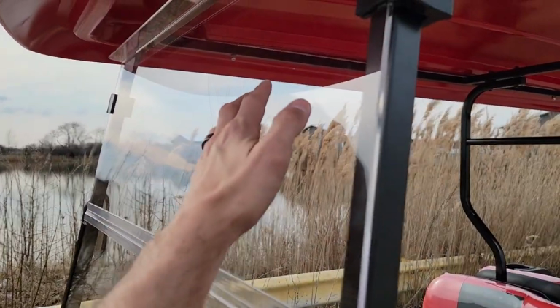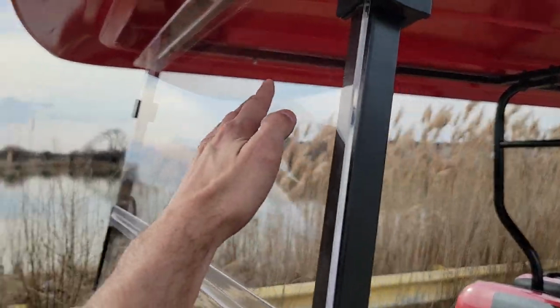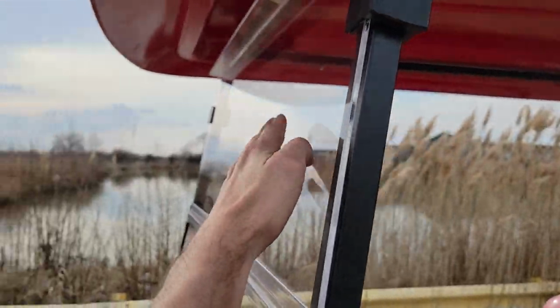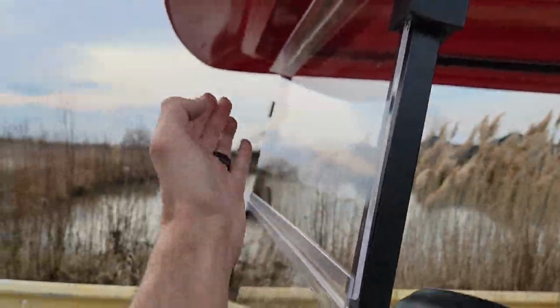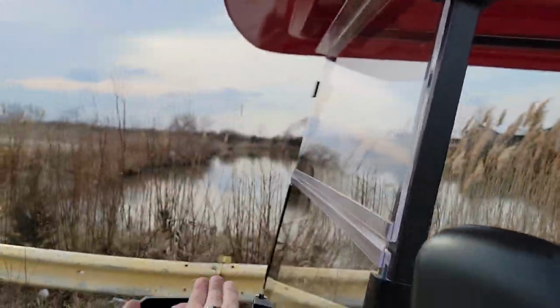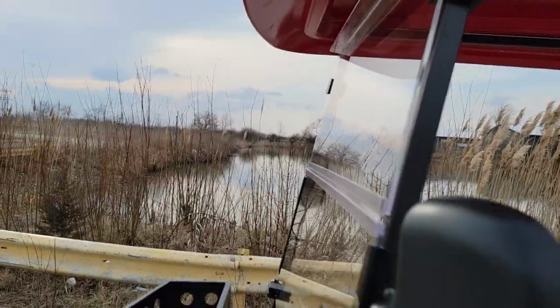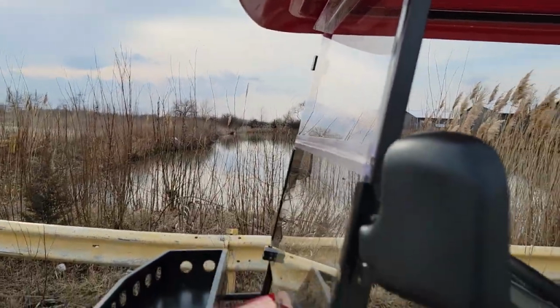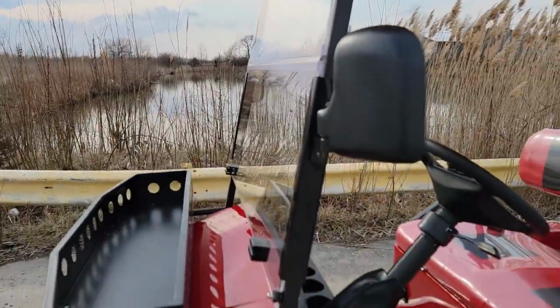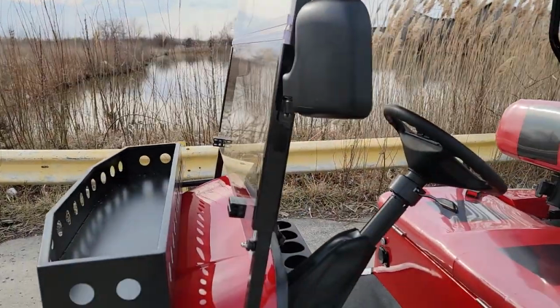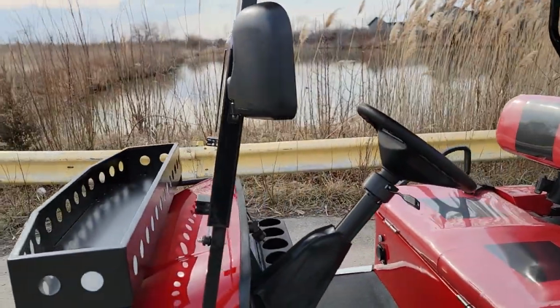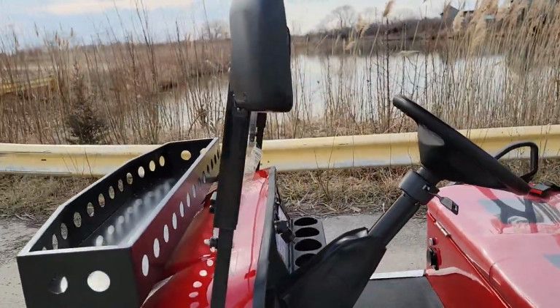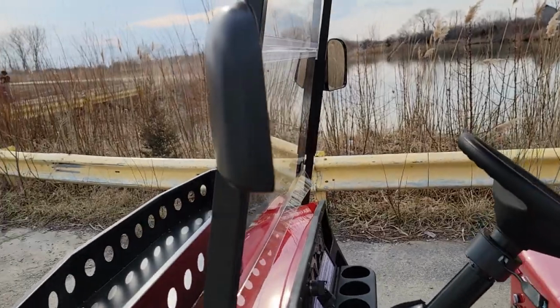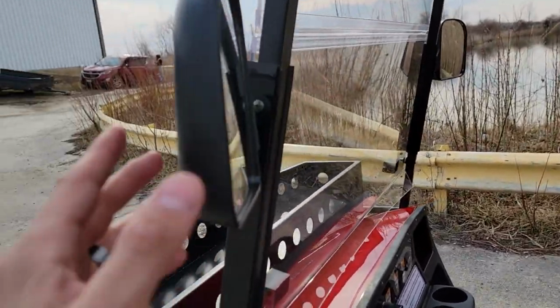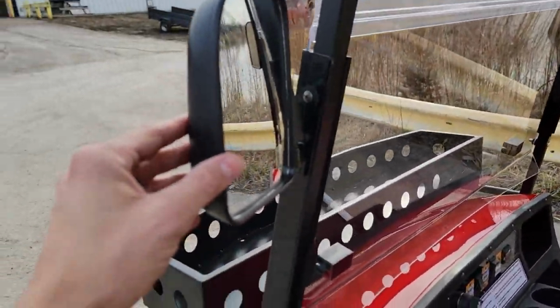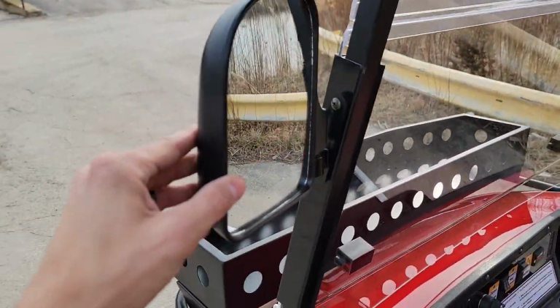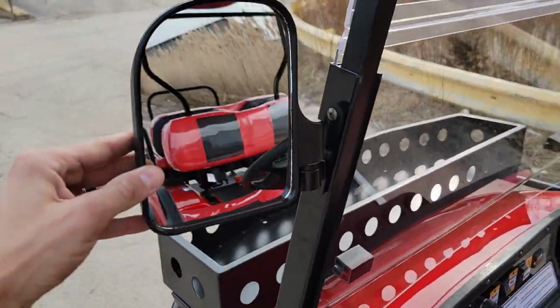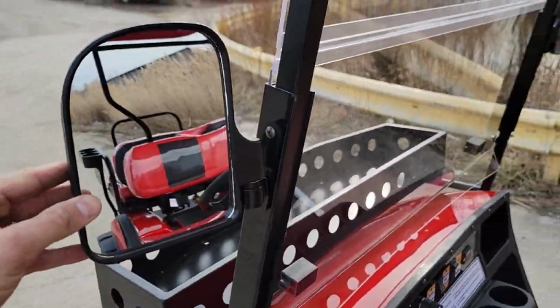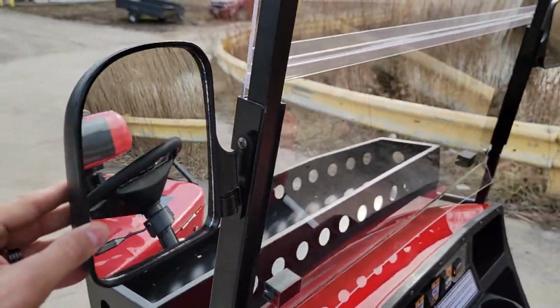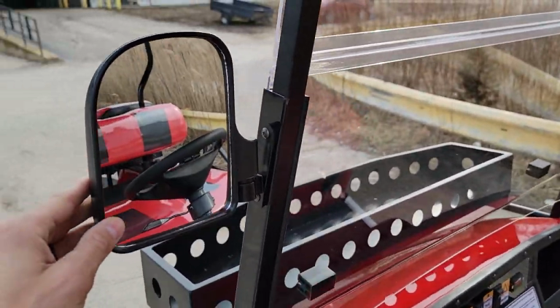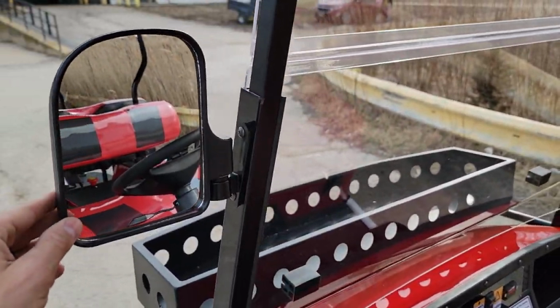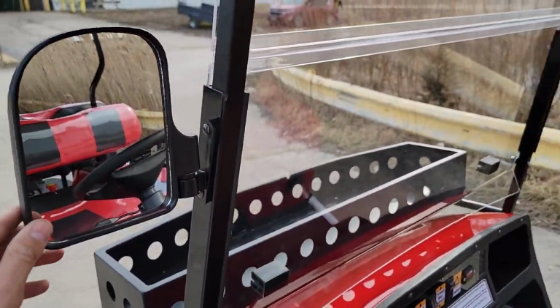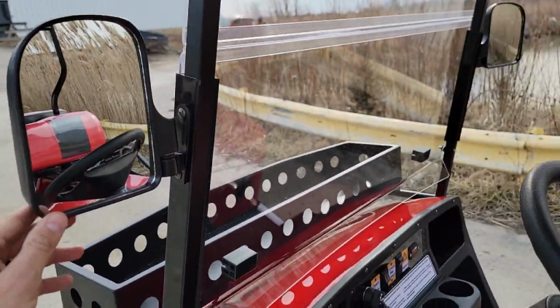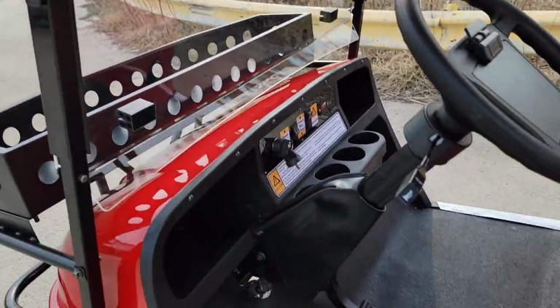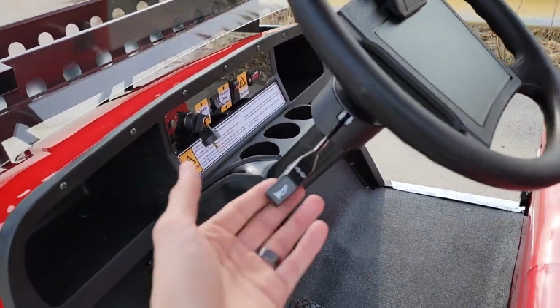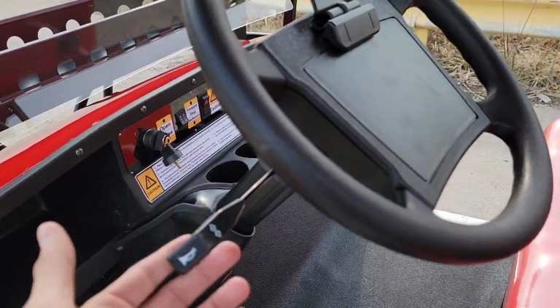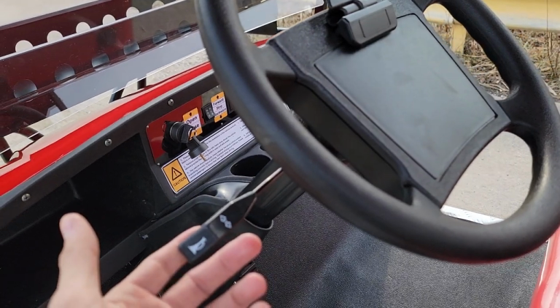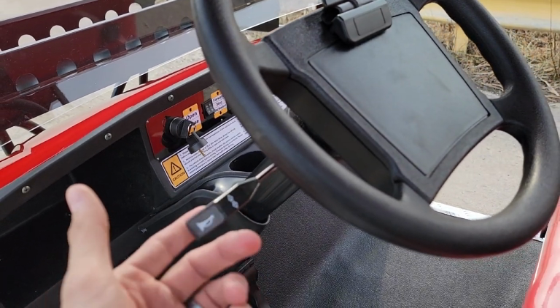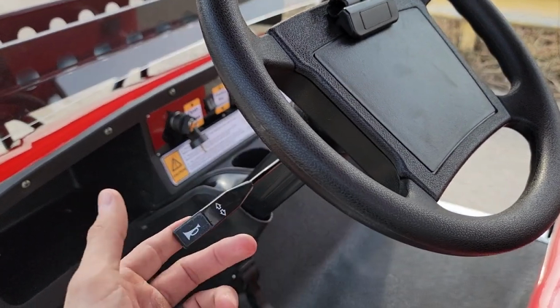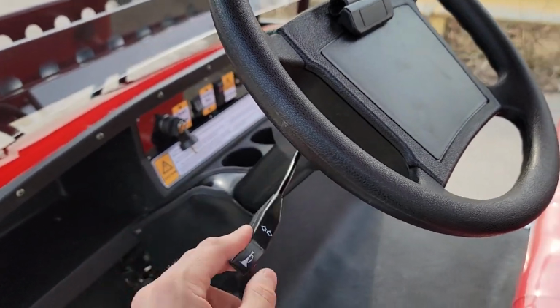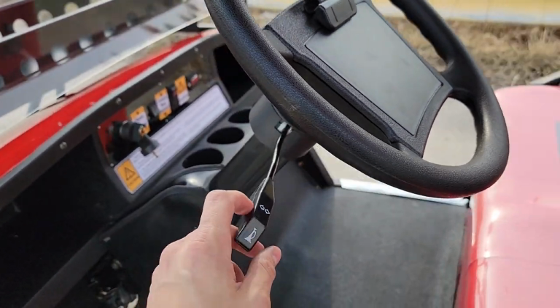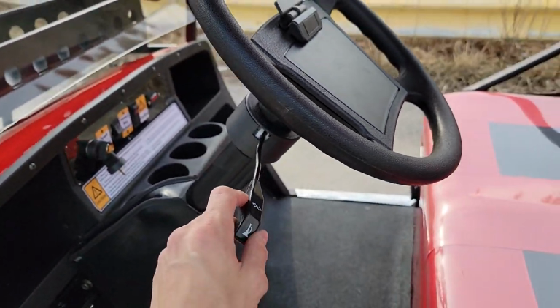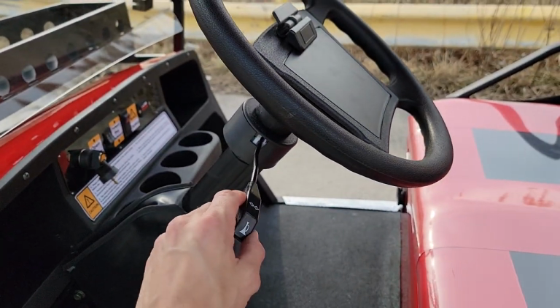The windshield right here will flip down and is not included in the sale, however it is an option you can add. You also have side view mirrors, an optional horn, and turn signals.